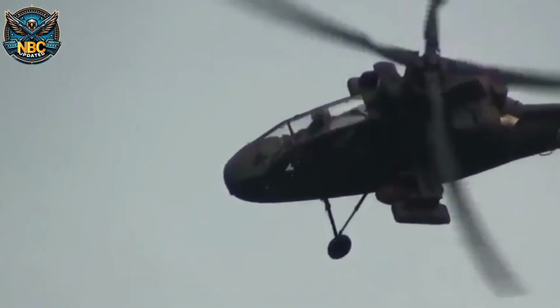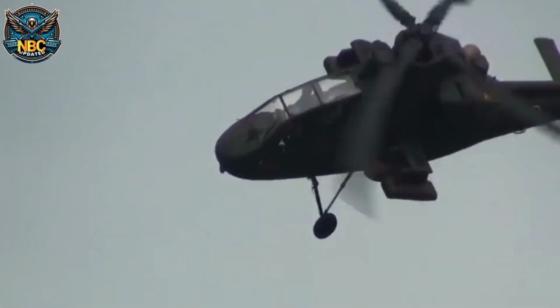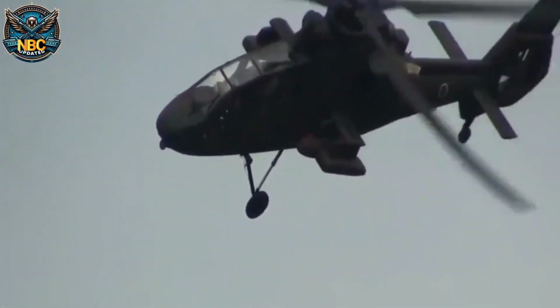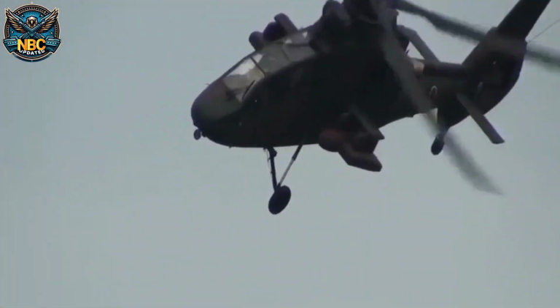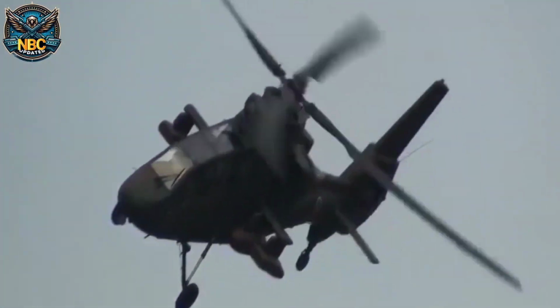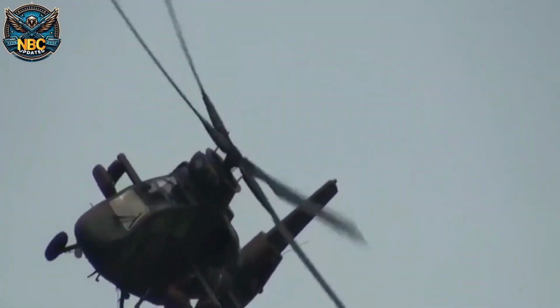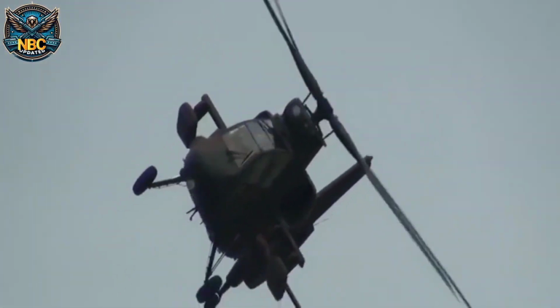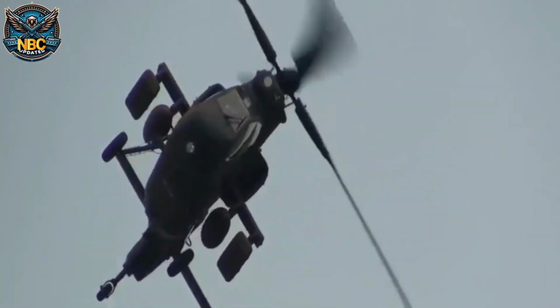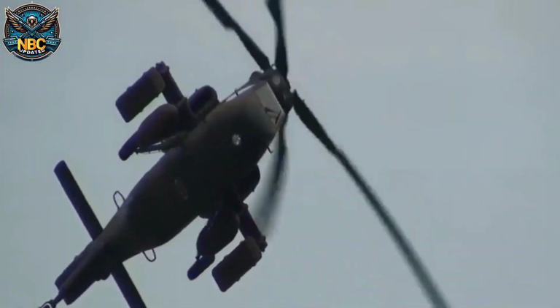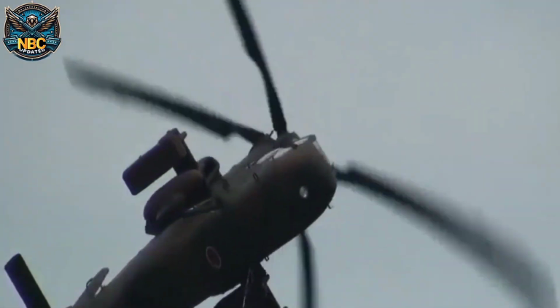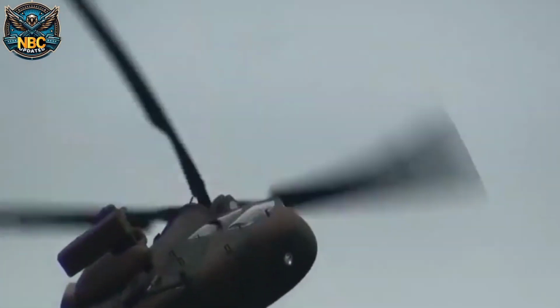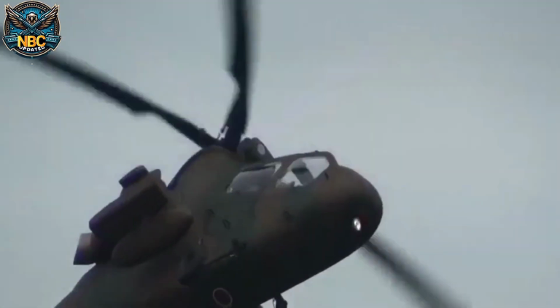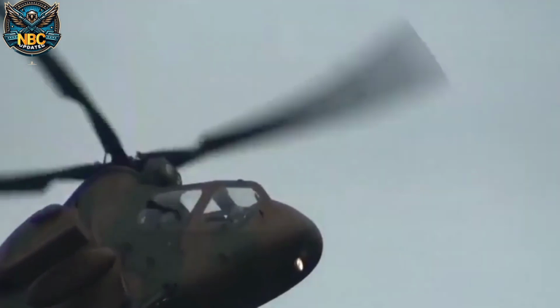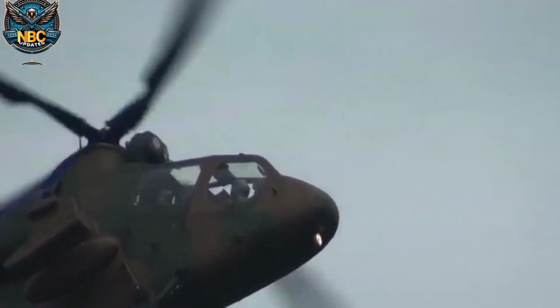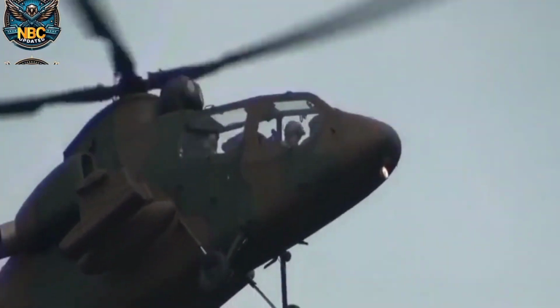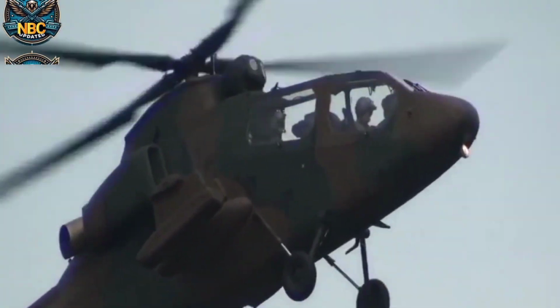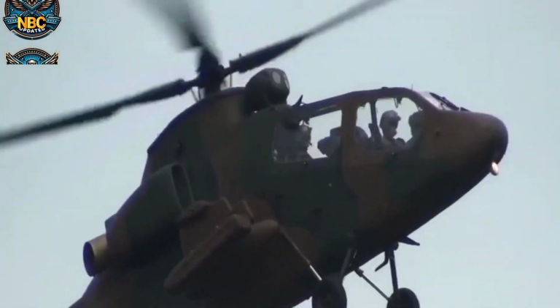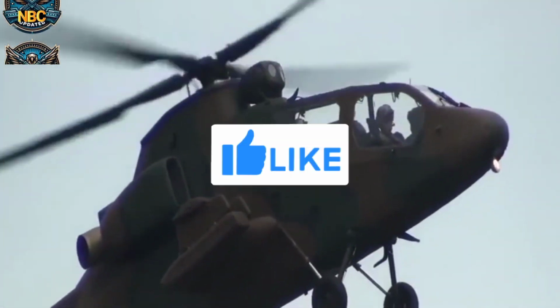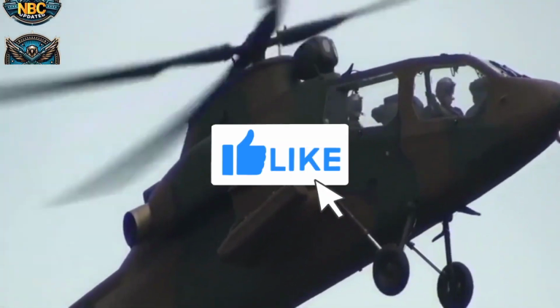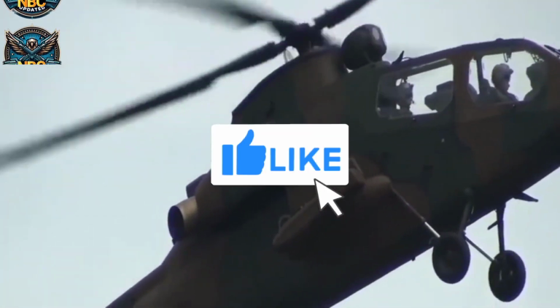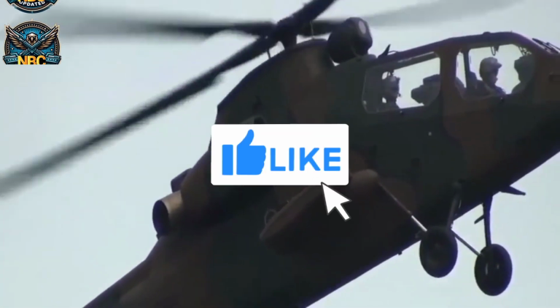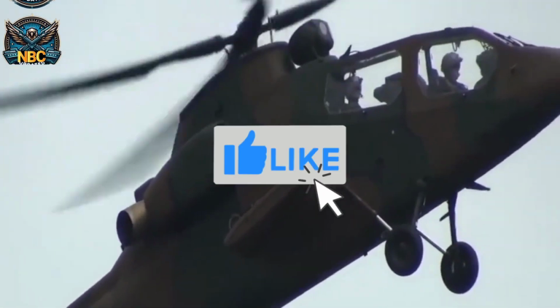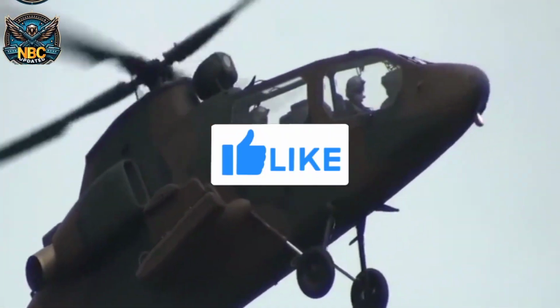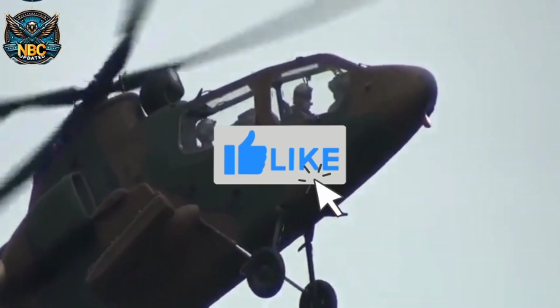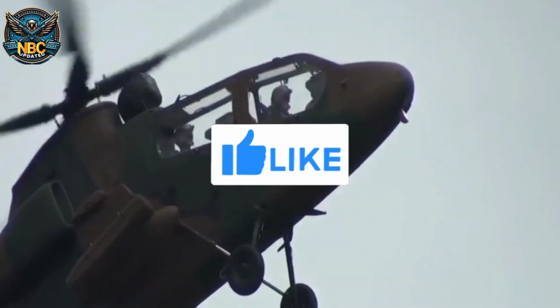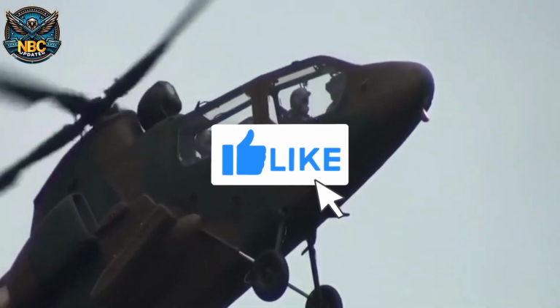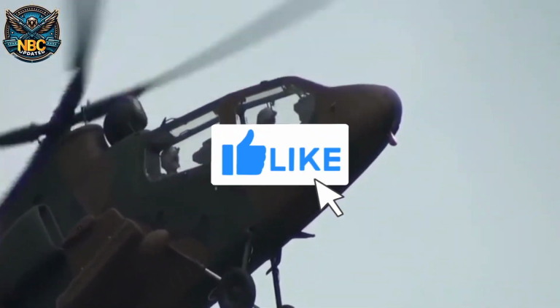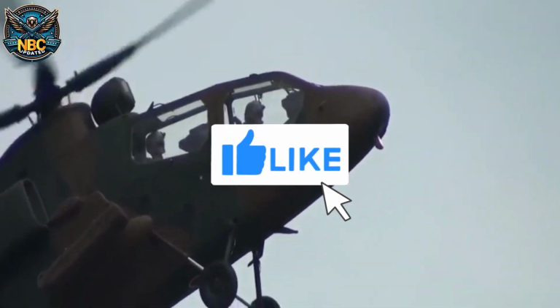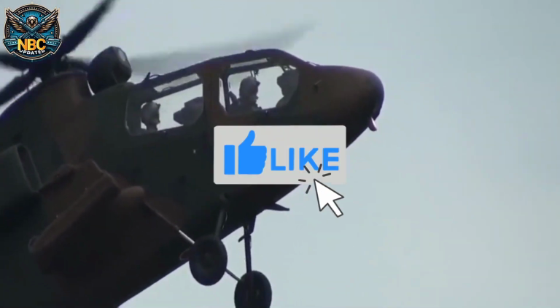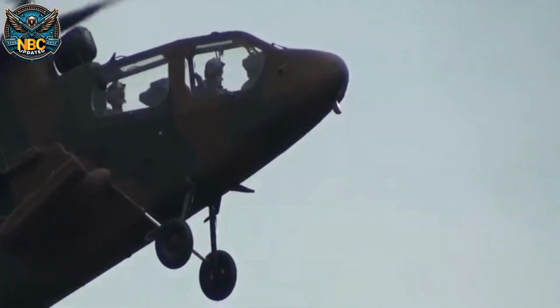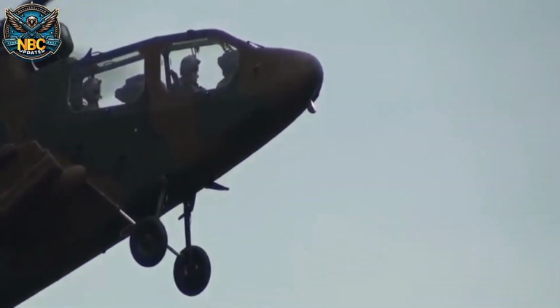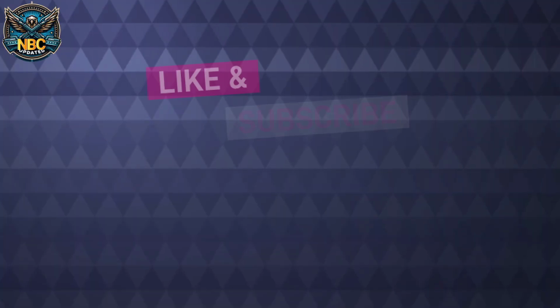The OH-1 Ninja can fly at a maximum speed of 270 km/h and a cruising speed of 220 km/h. It can reach a service ceiling of 16,010 feet and a maximum ferry range of 550 kilometers.